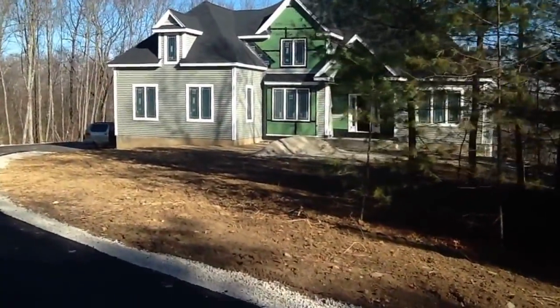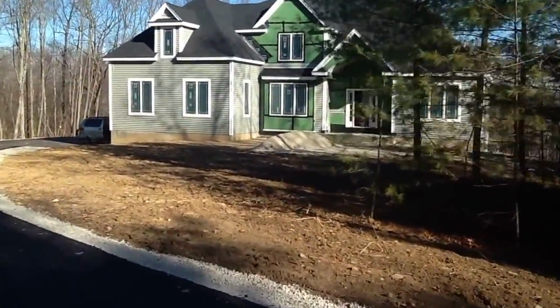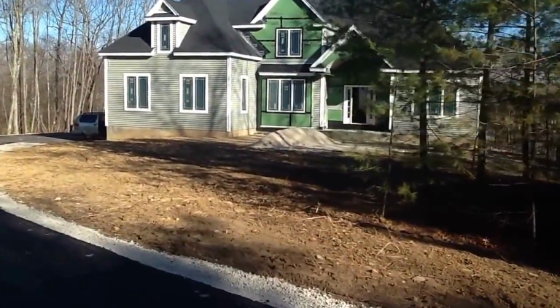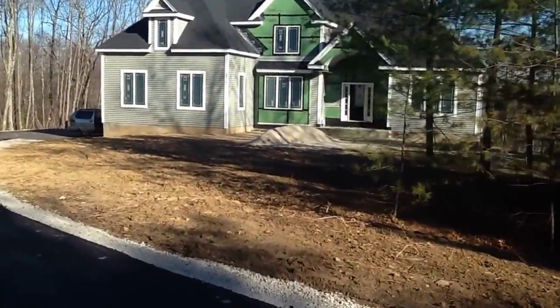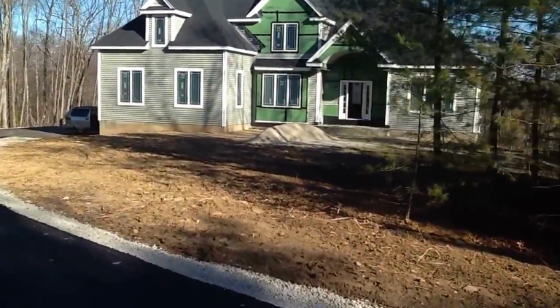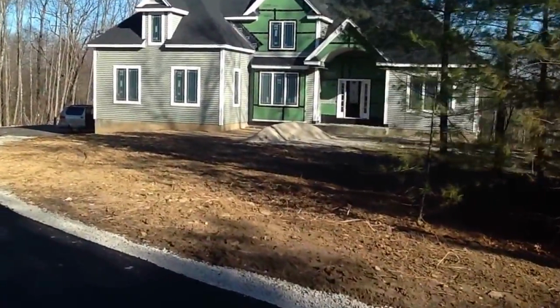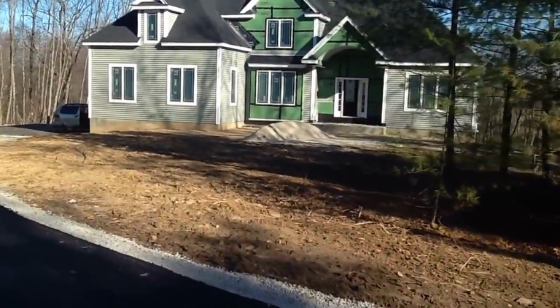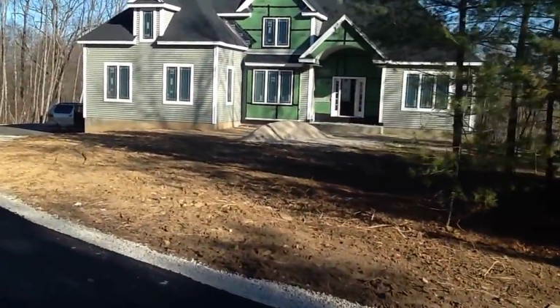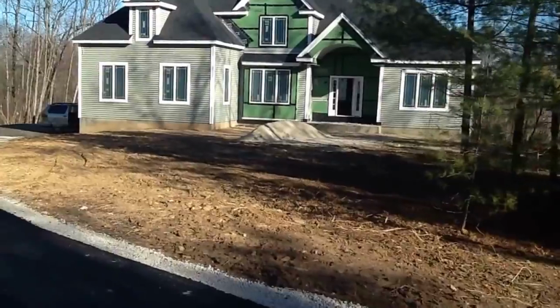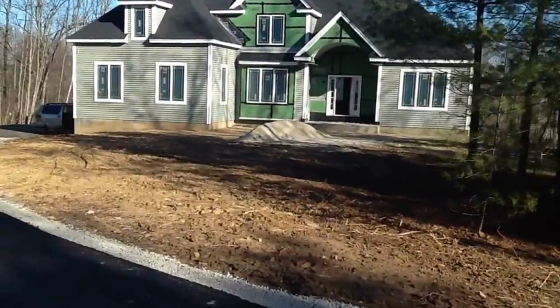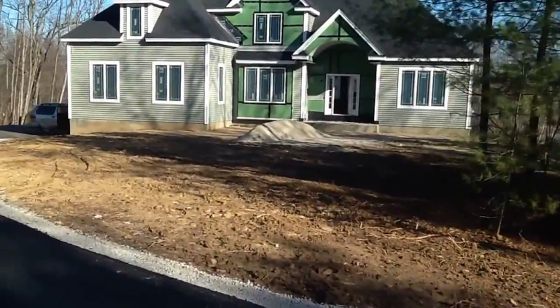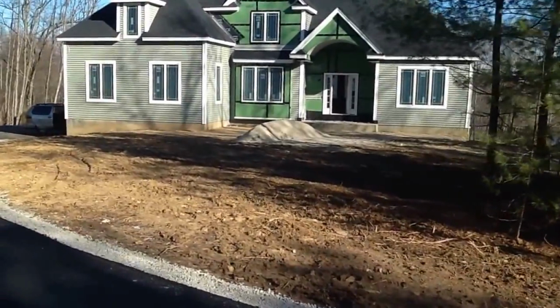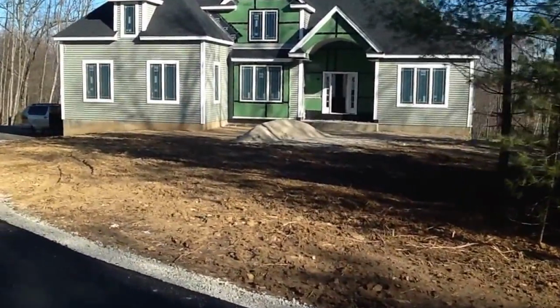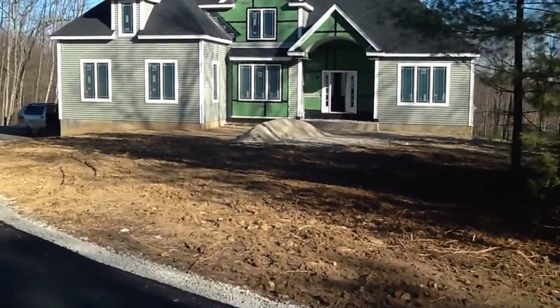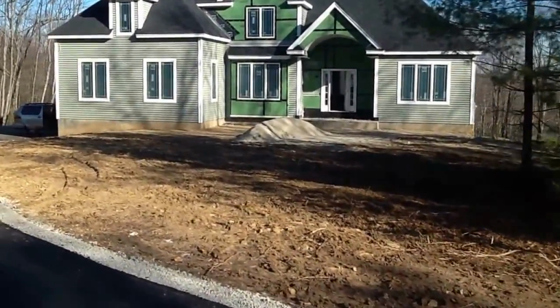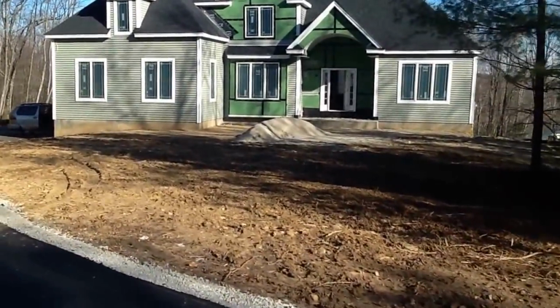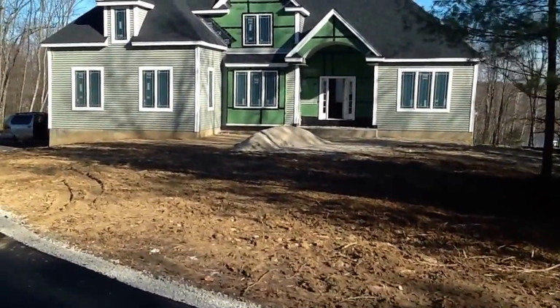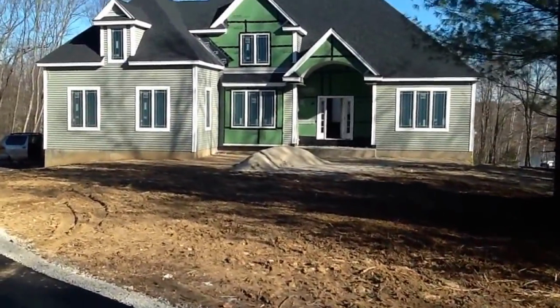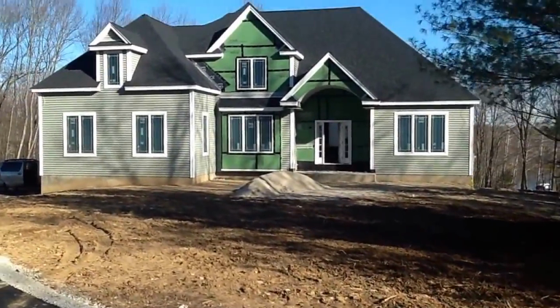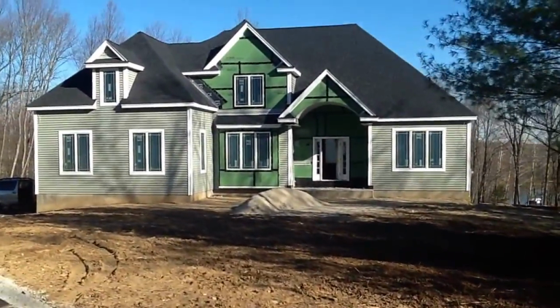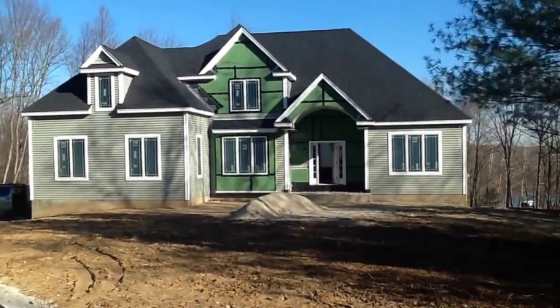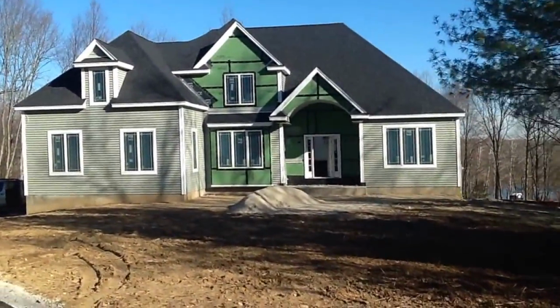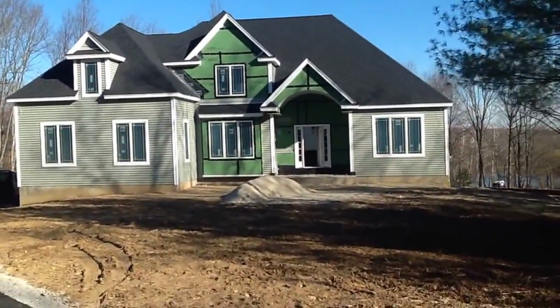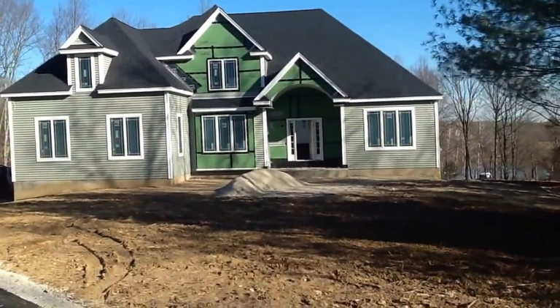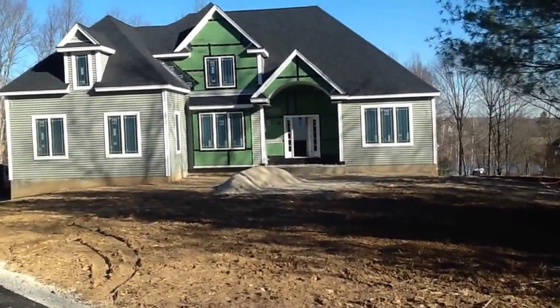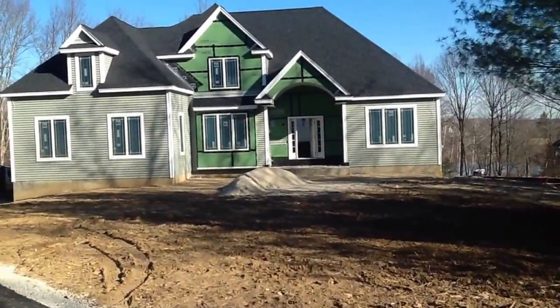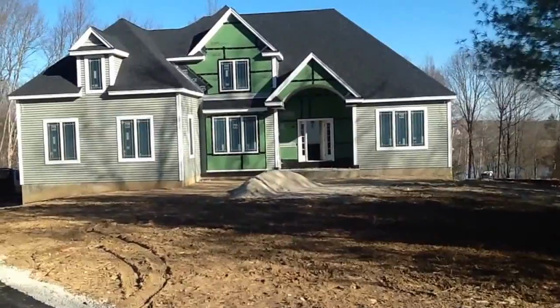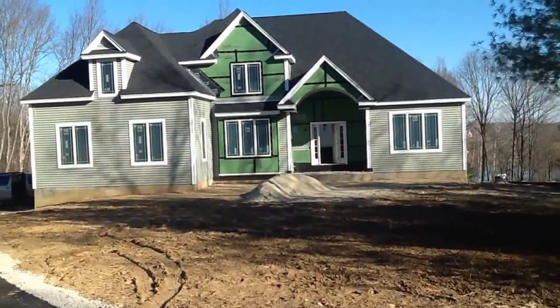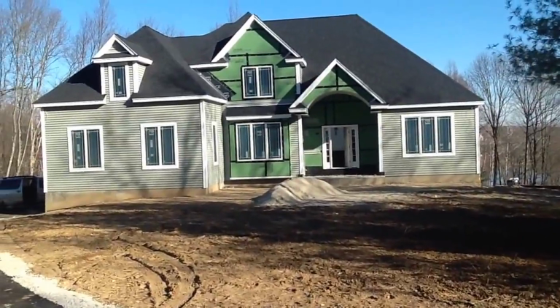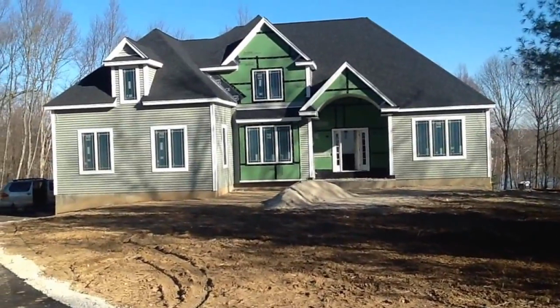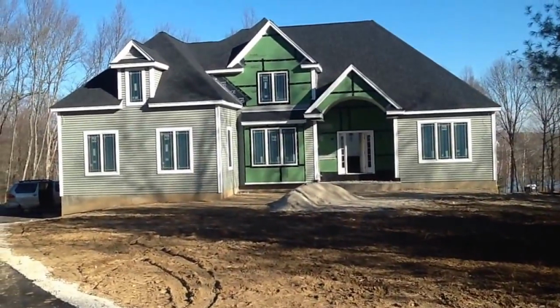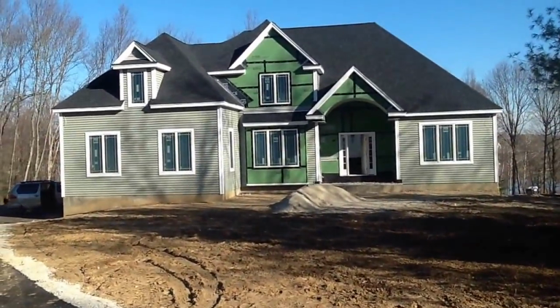Most of the siding is on. They haven't done the arch piece up top because they have something in the basement they're dealing with. So here's the shot of the front of the house.